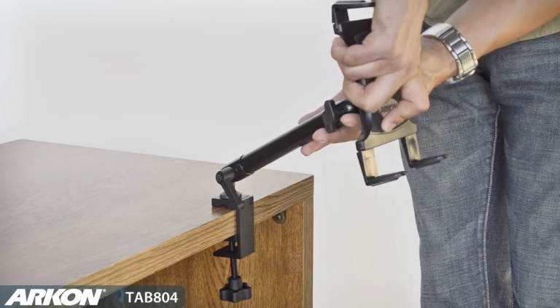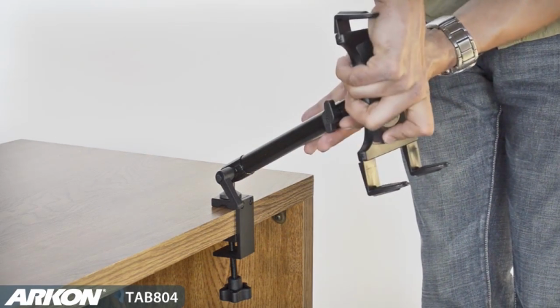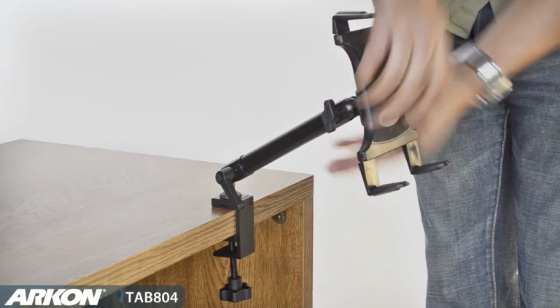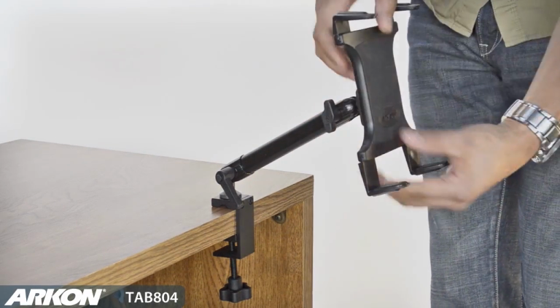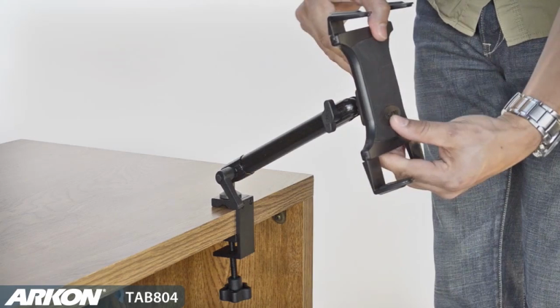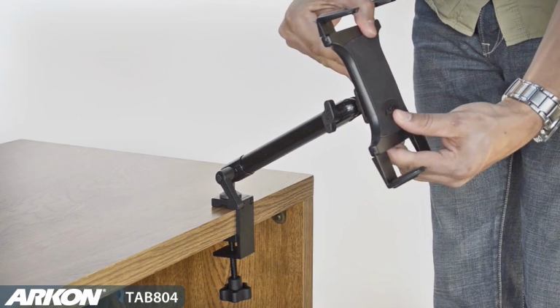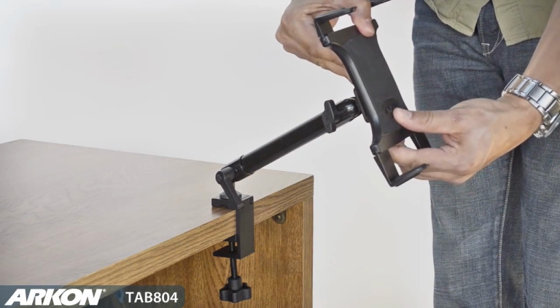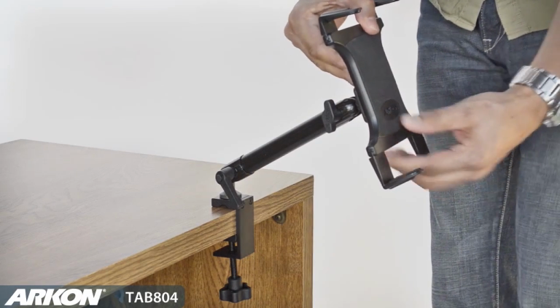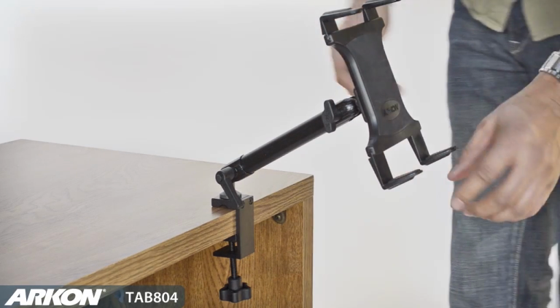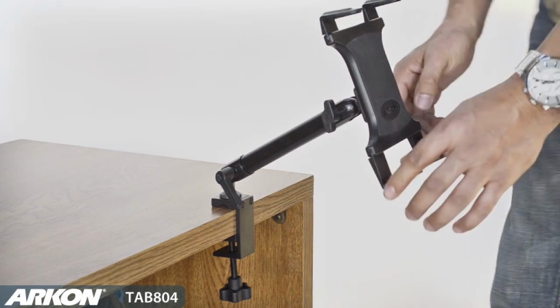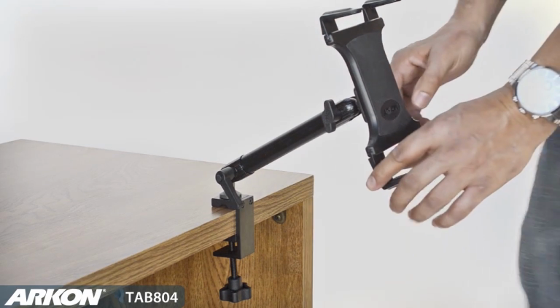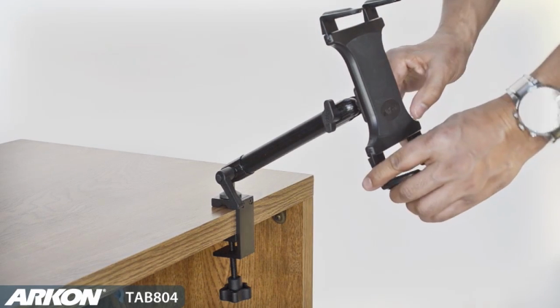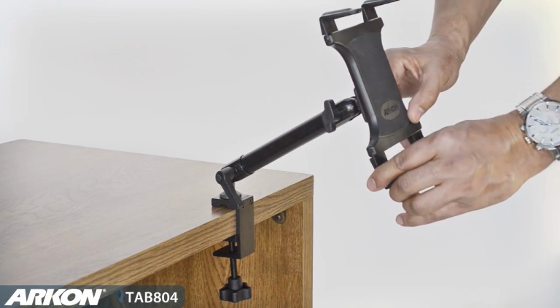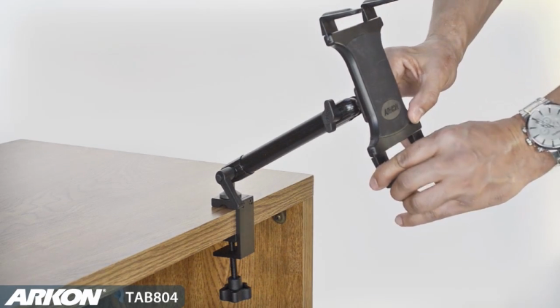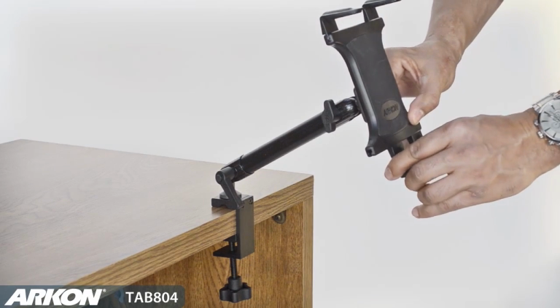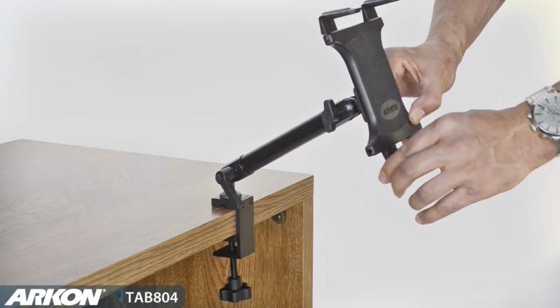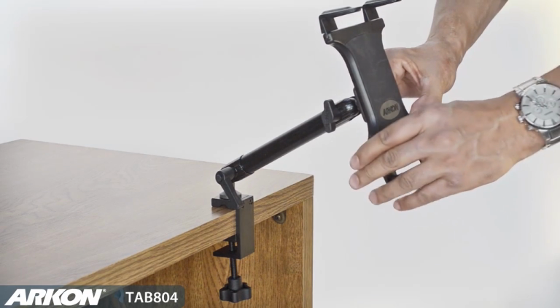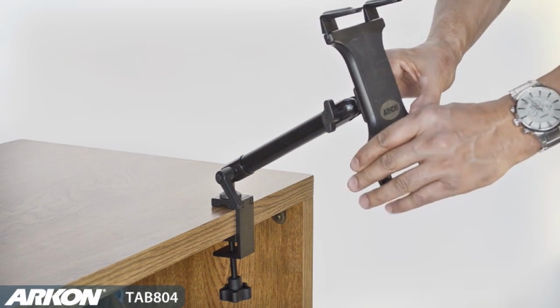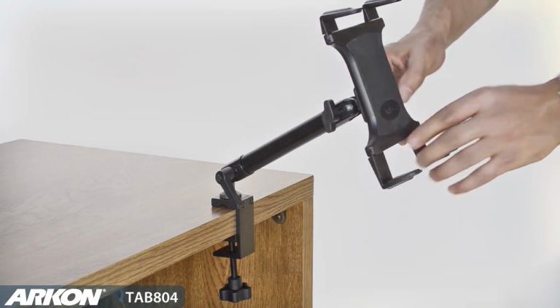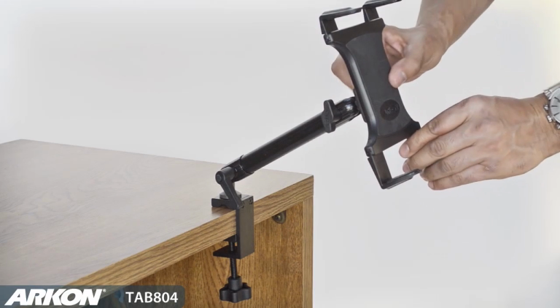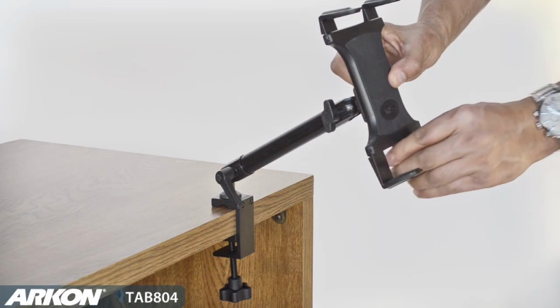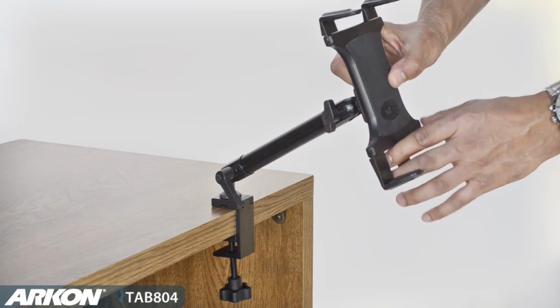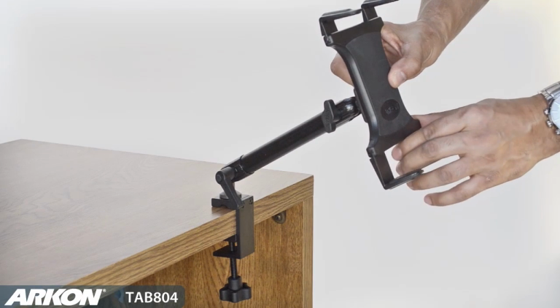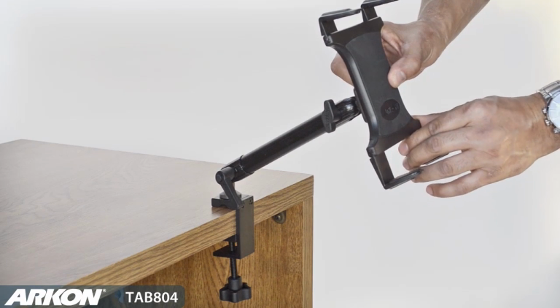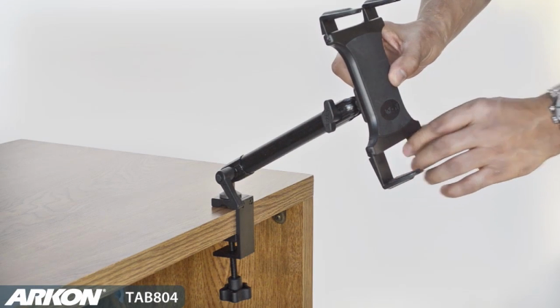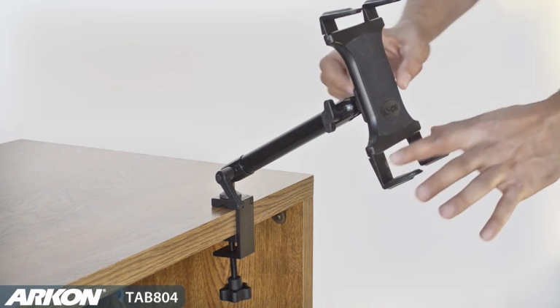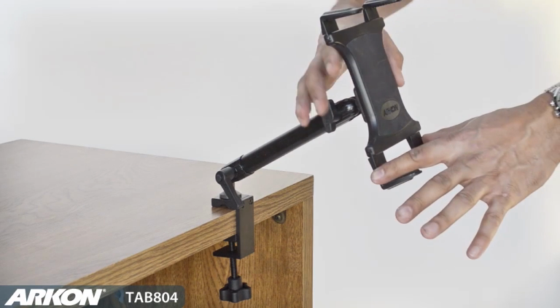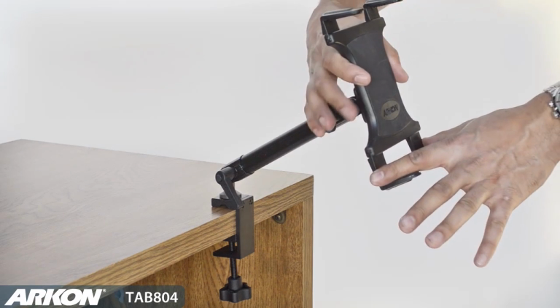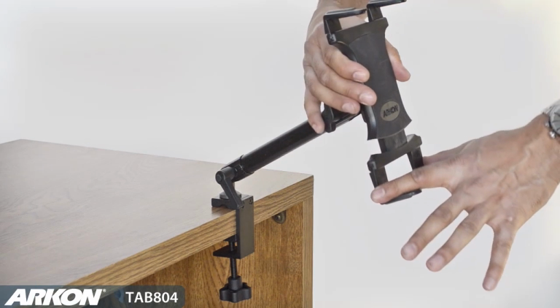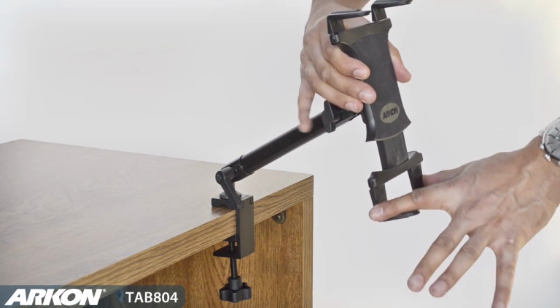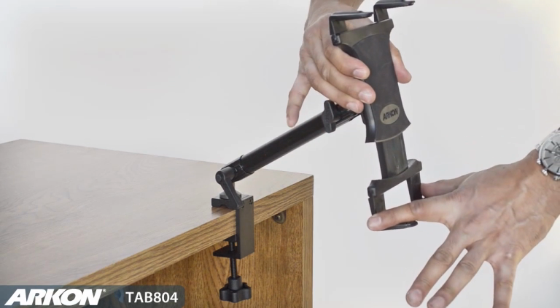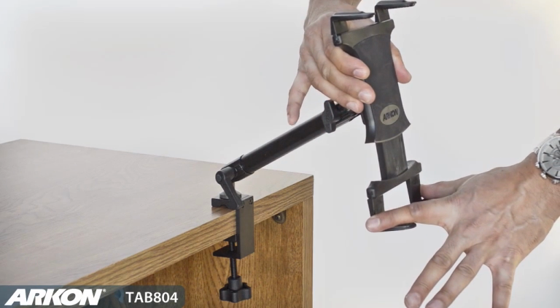Simply slip the holder onto the 2Ts and the cradle is locked in place. Adjustable support legs on the top and the bottom of the holder allow you to avoid any buttons or connections on your tablet.